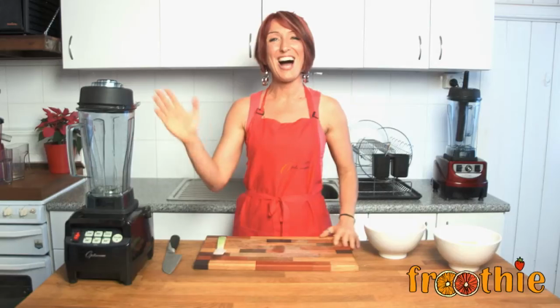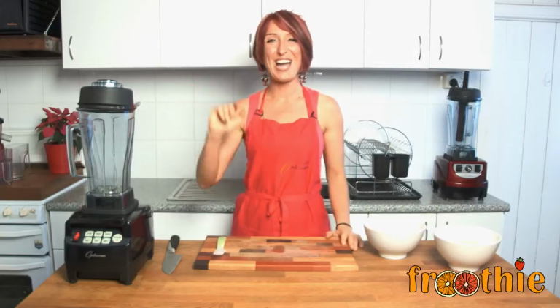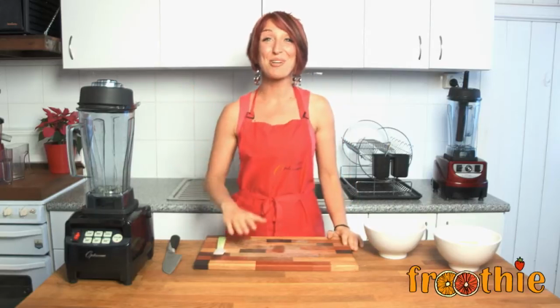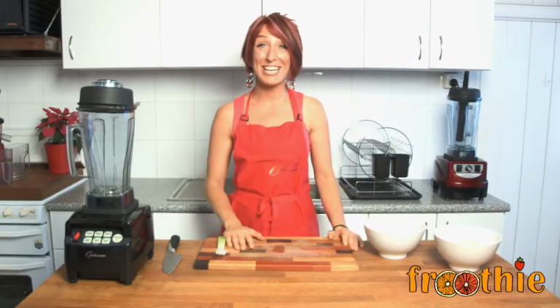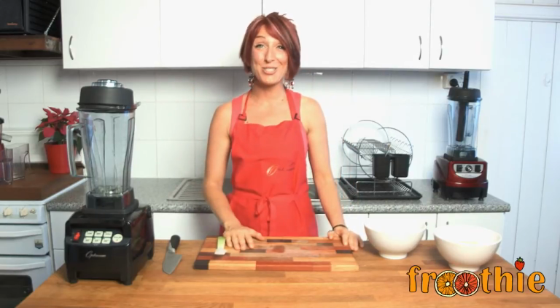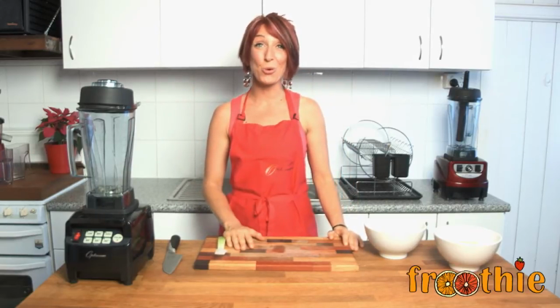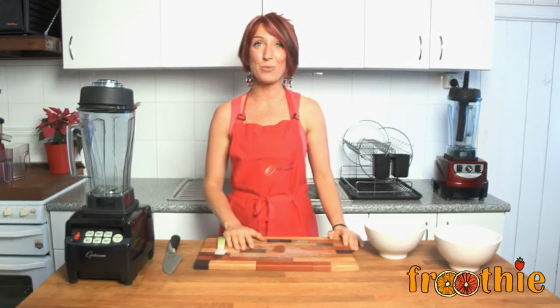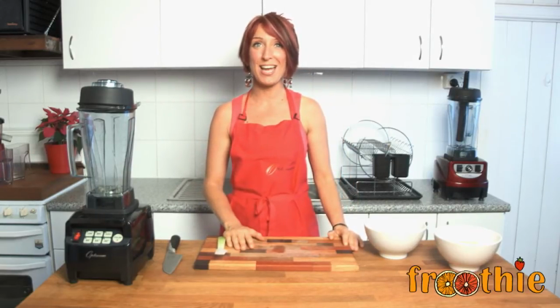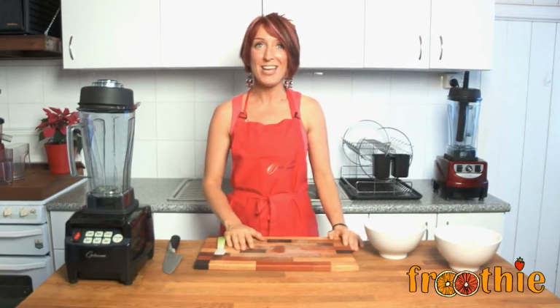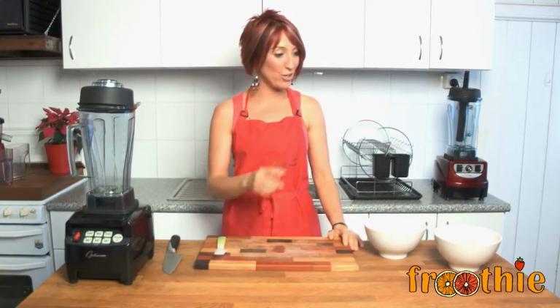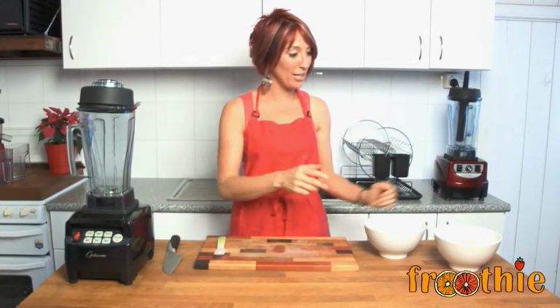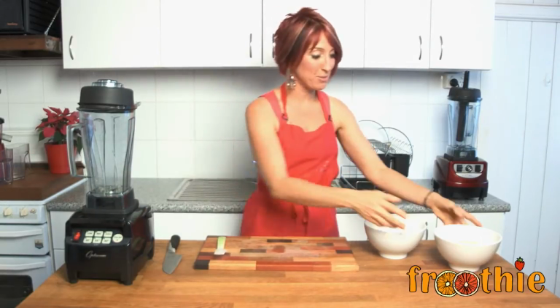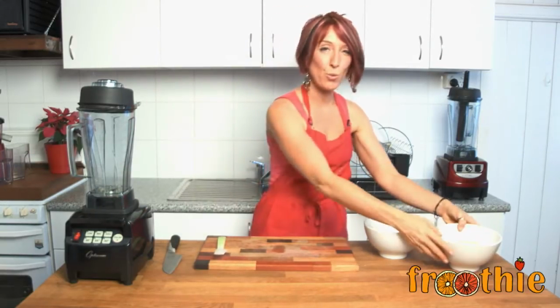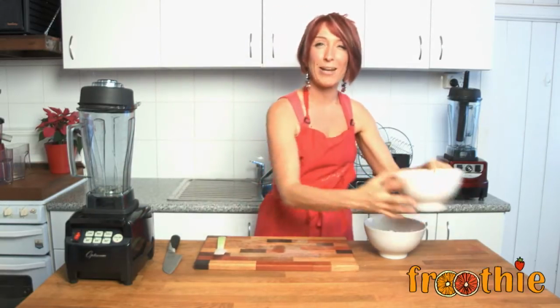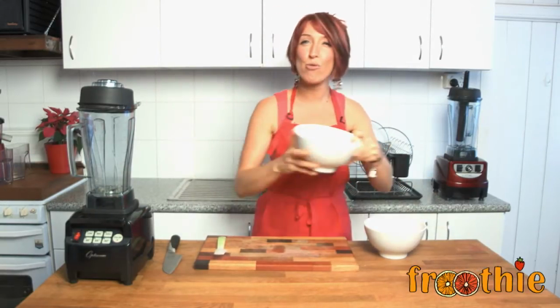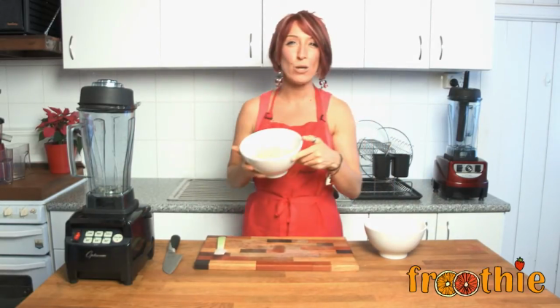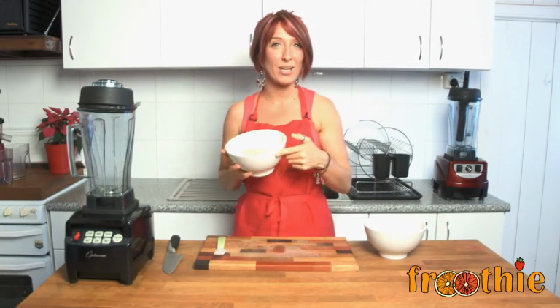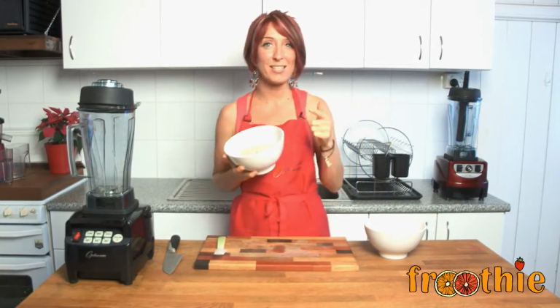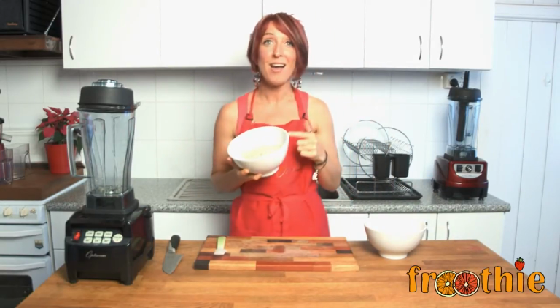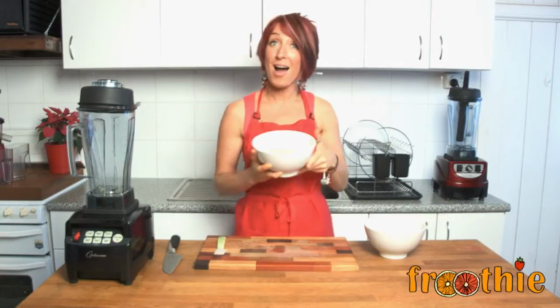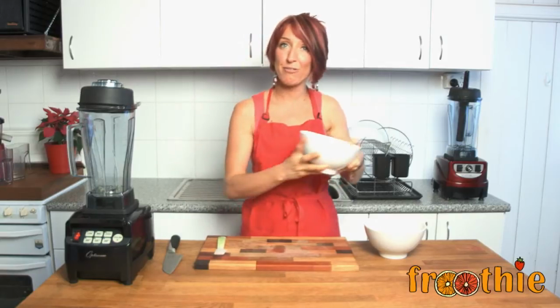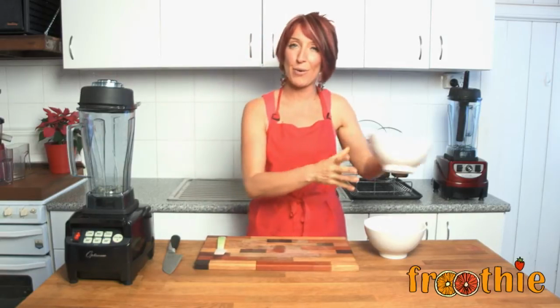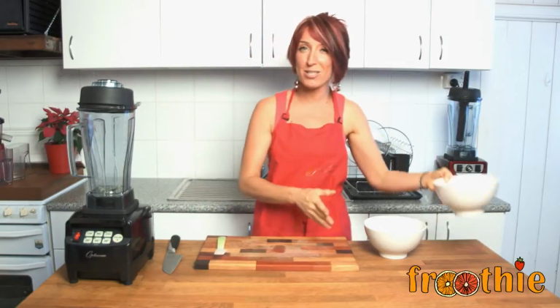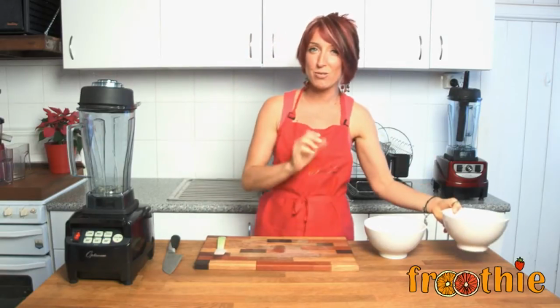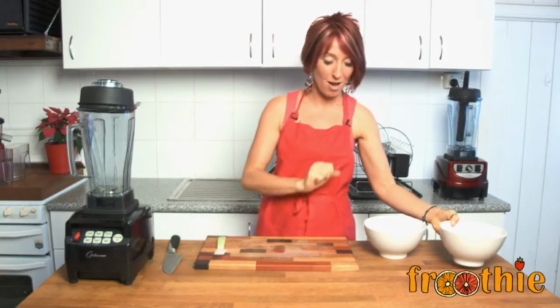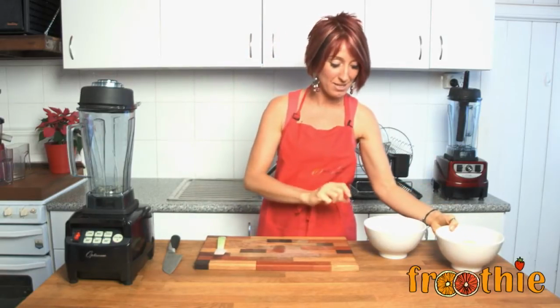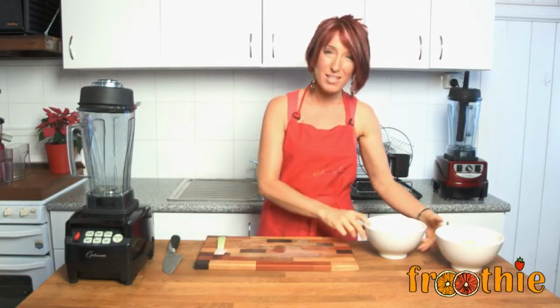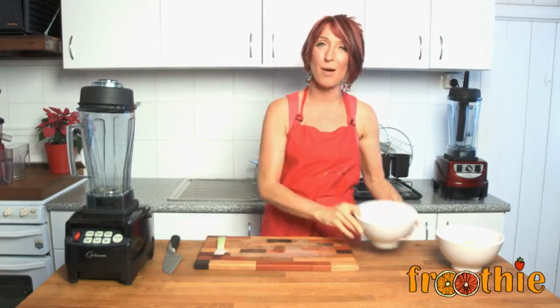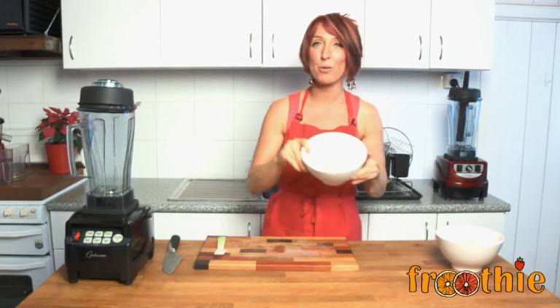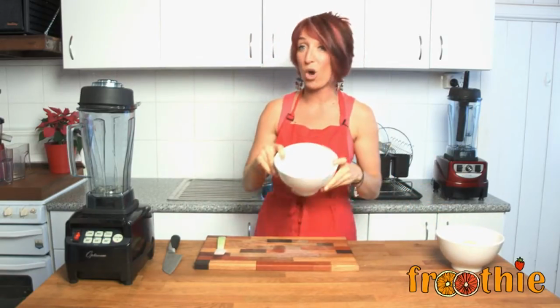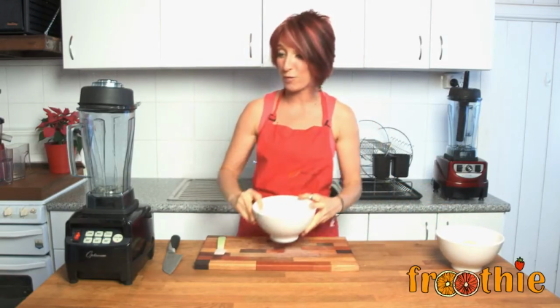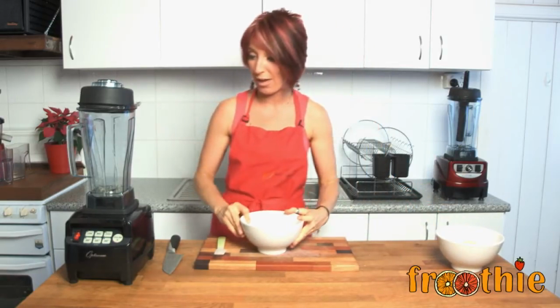Hi and welcome to Getting Into Raw Cooking with Zane. In an earlier episode we made a really quick and easy almond flour just using almonds. This time we're going to make oat flour.